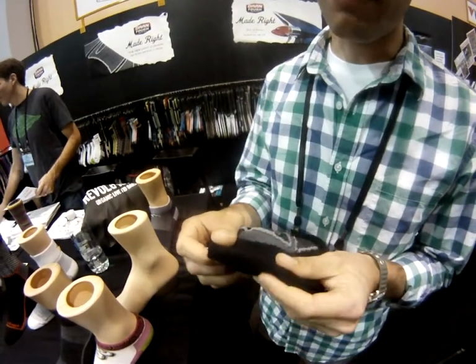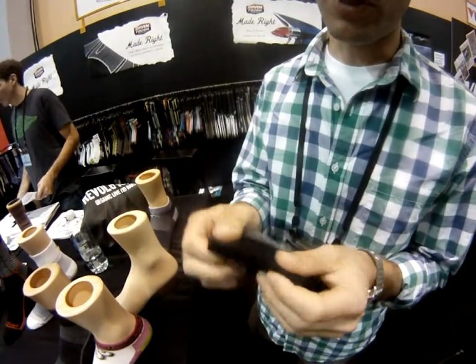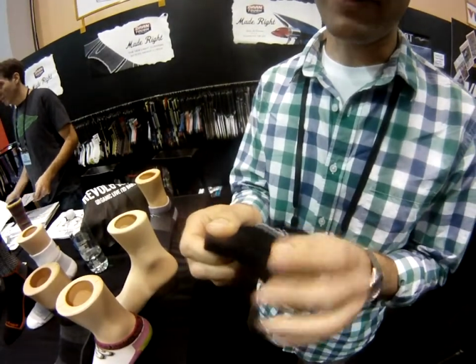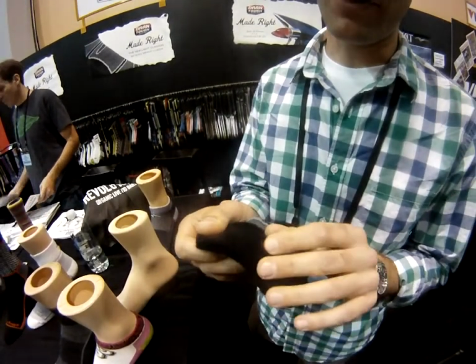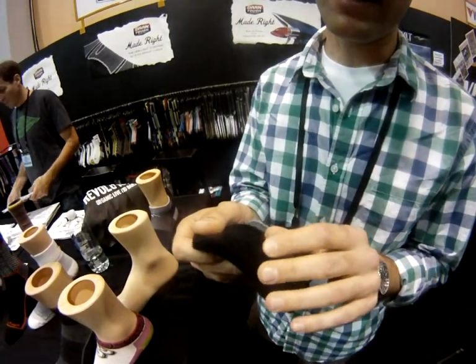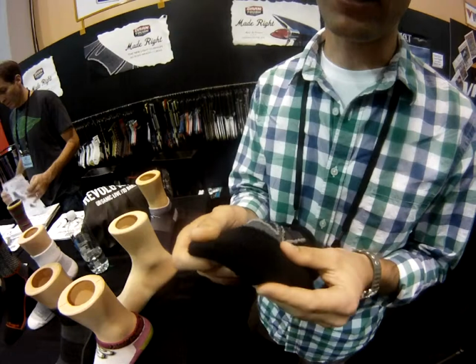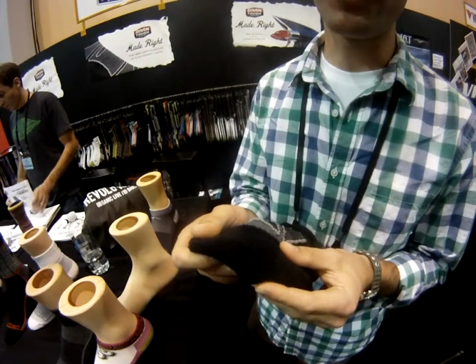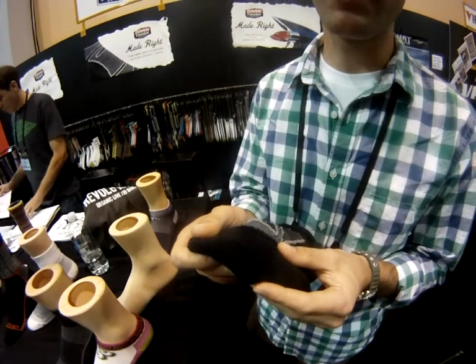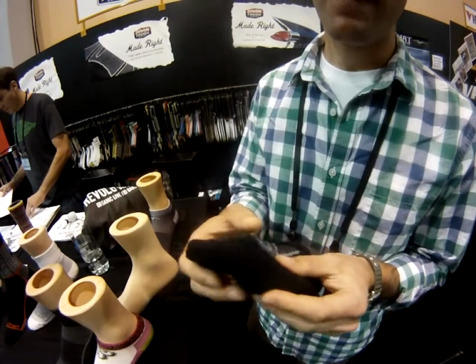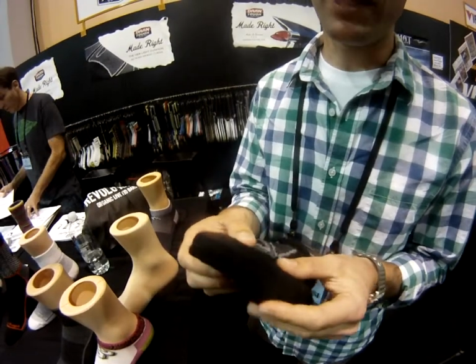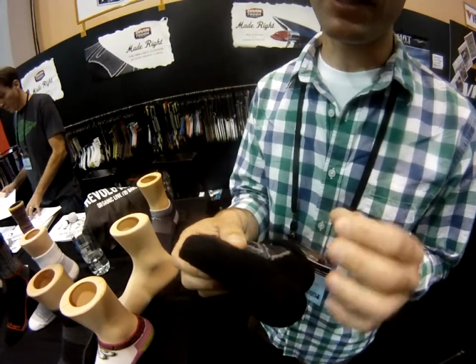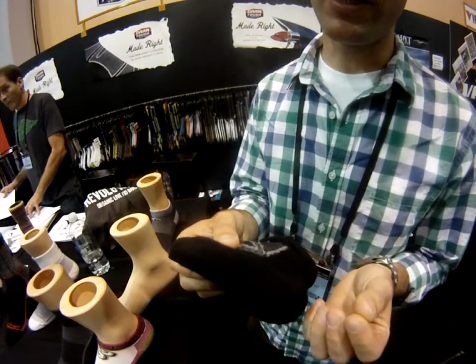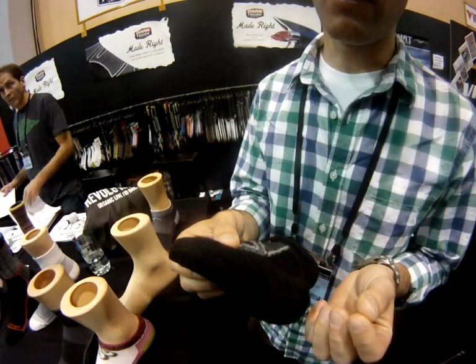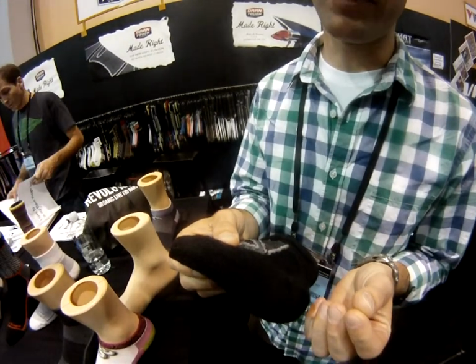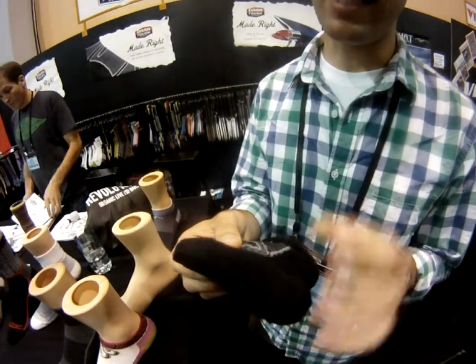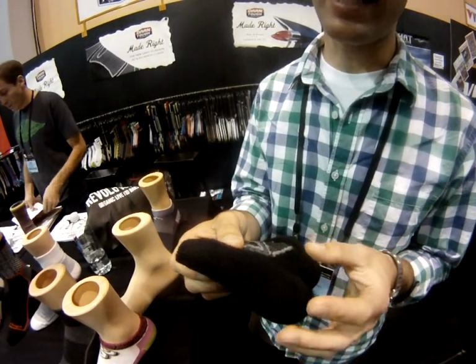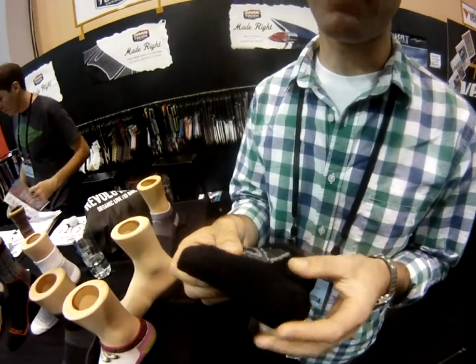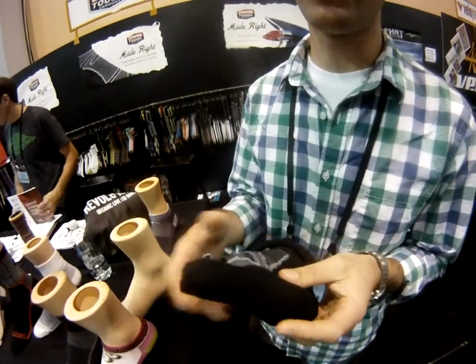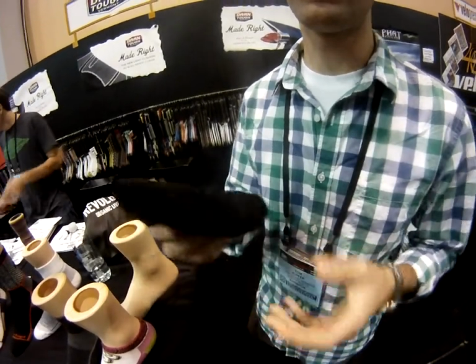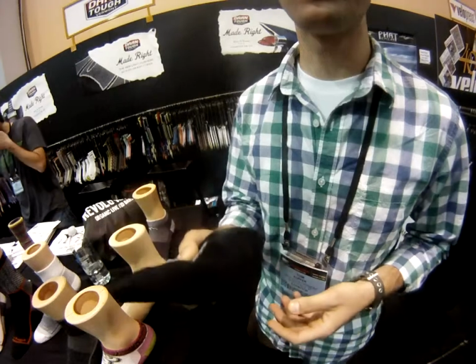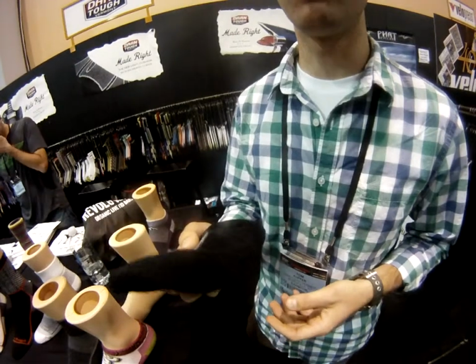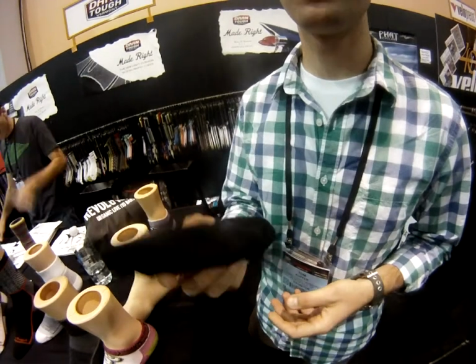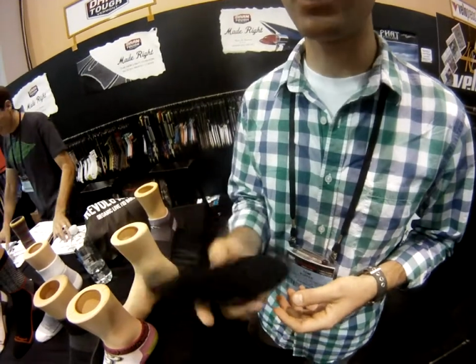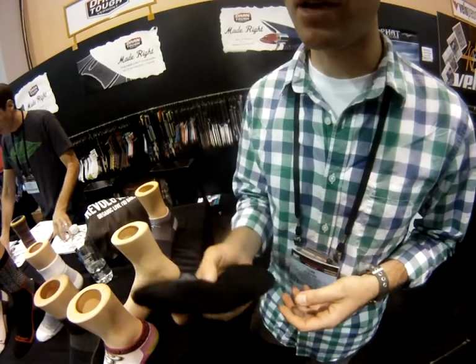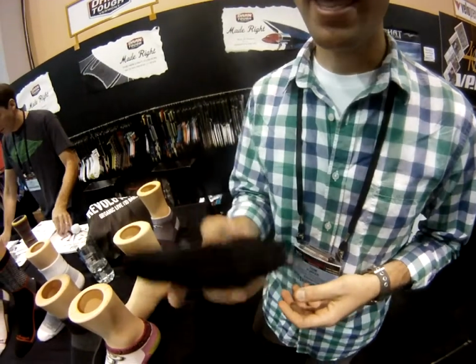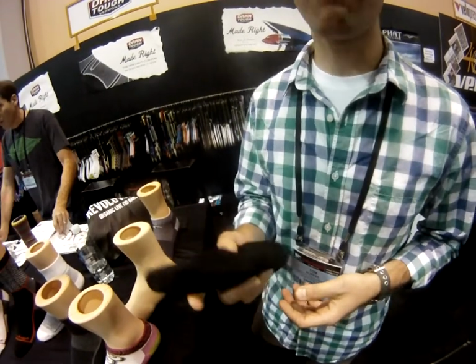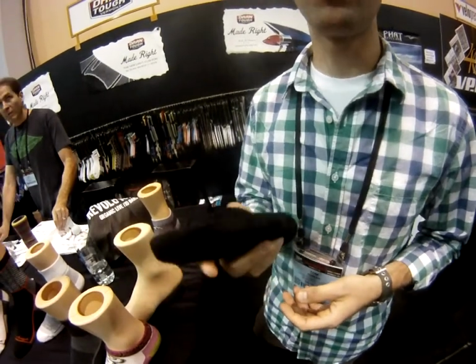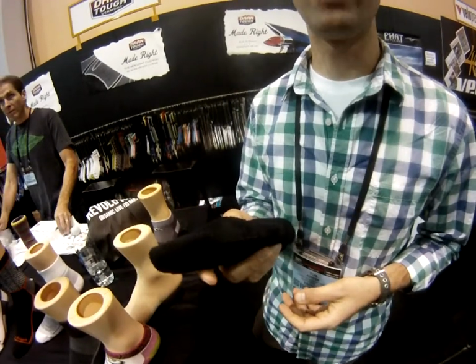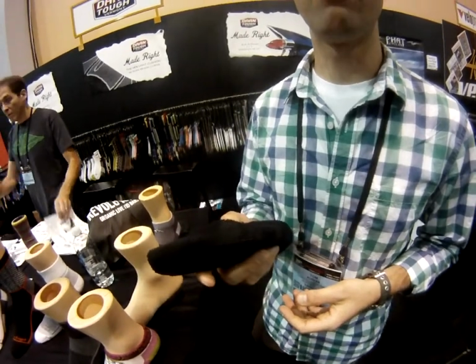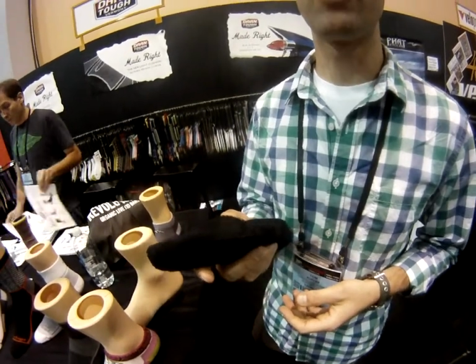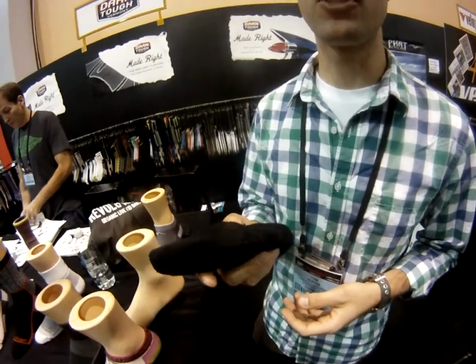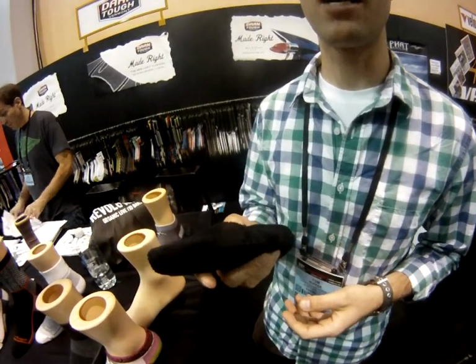We're known for having that really dense terry loop cushioning, and by using this finer yarn, we're able to still have that but with an even lighter weight overall. So this sock is about half the whole yarn weight of the regular cushioned socks.